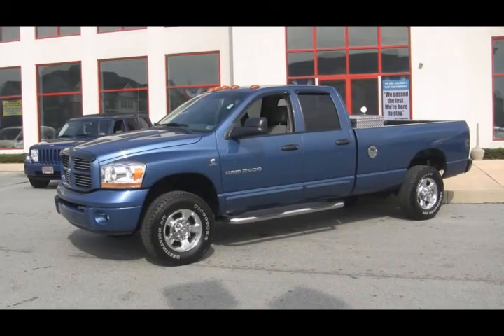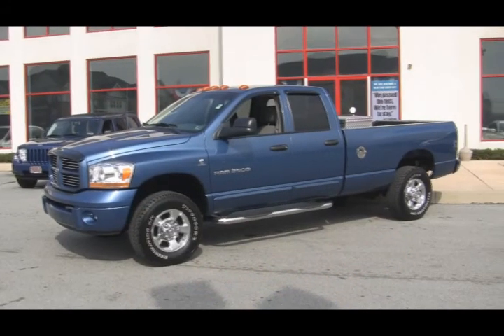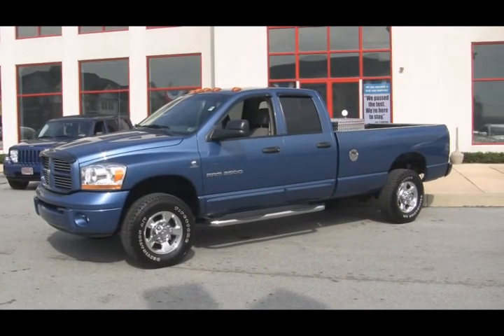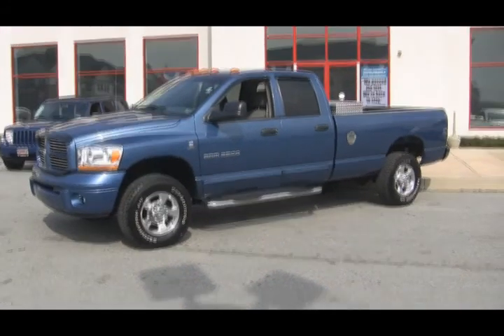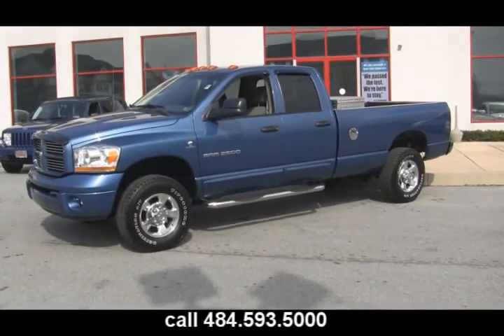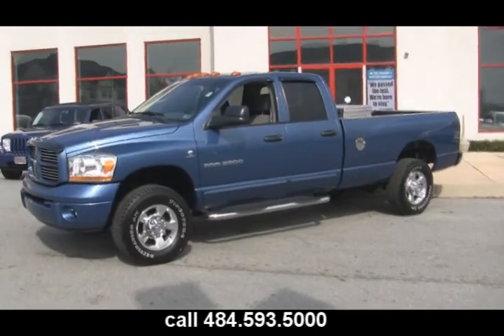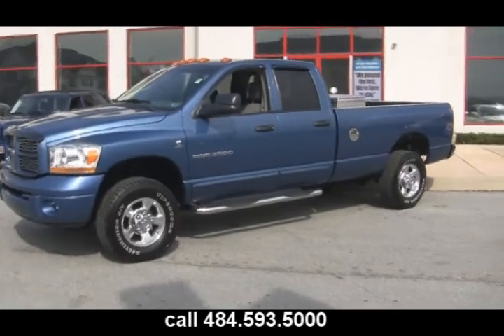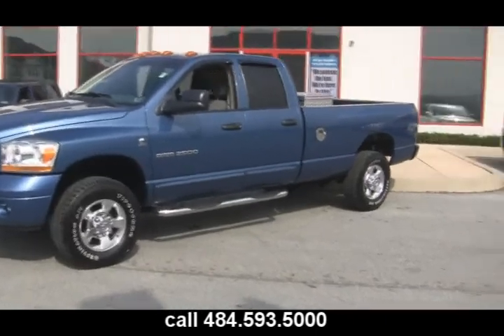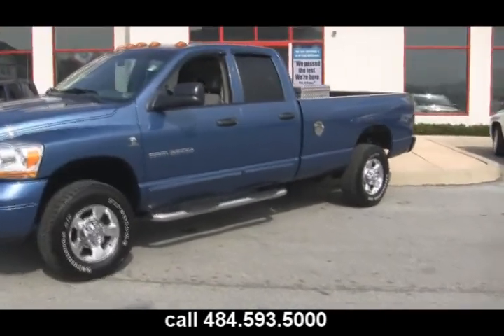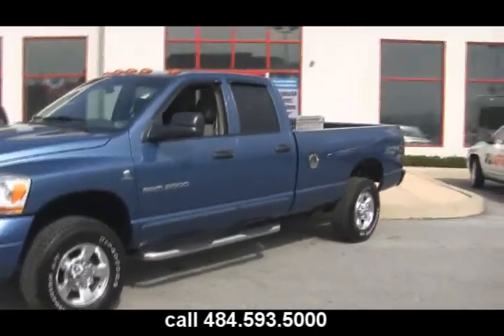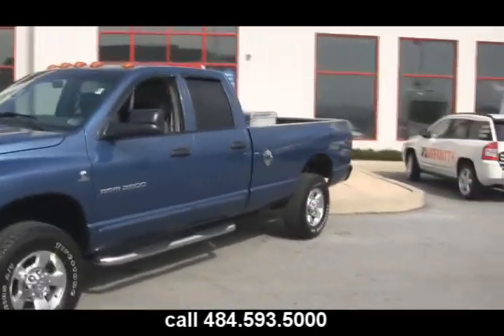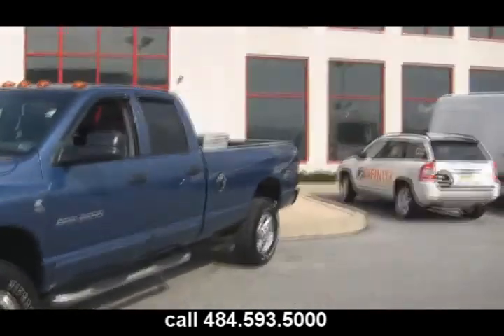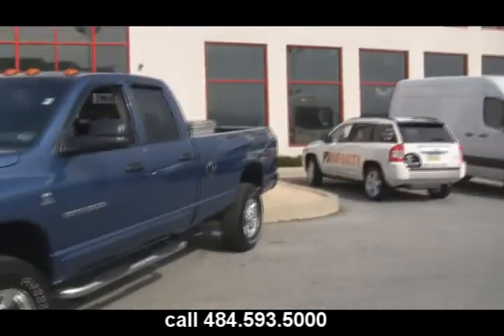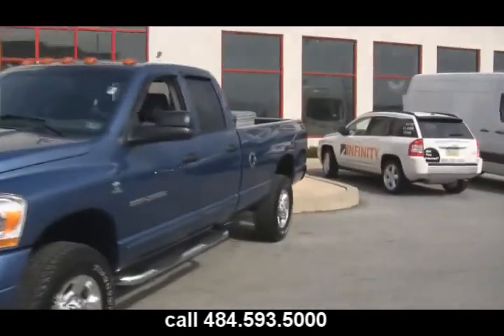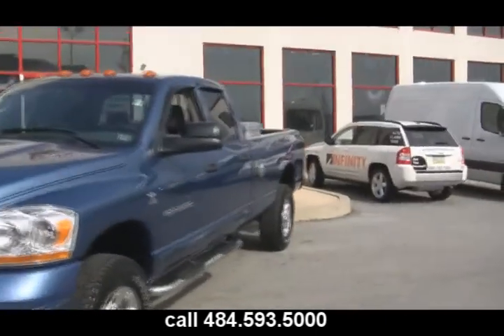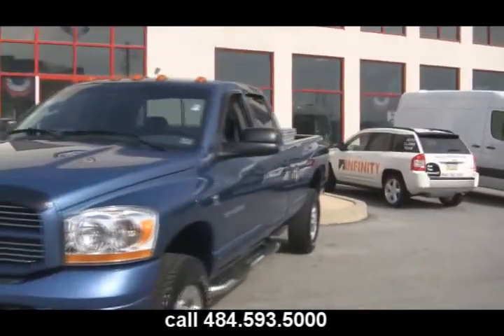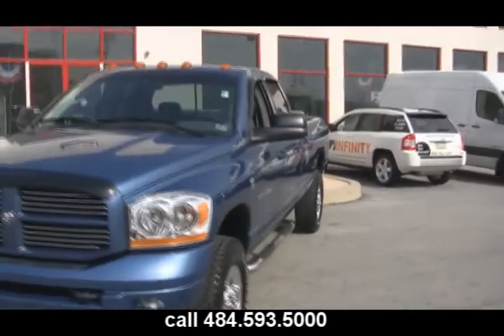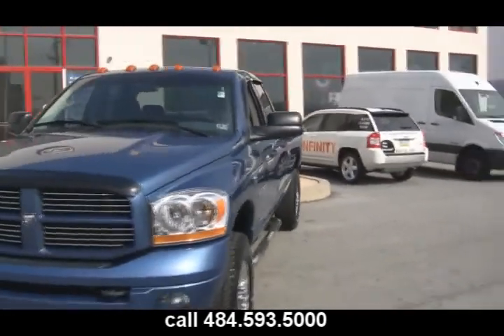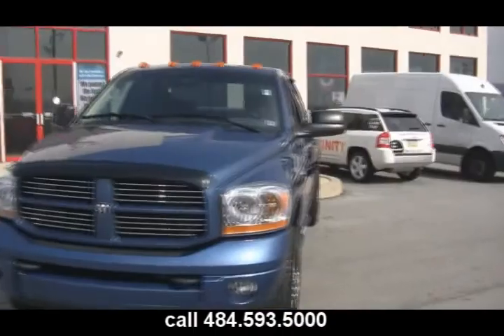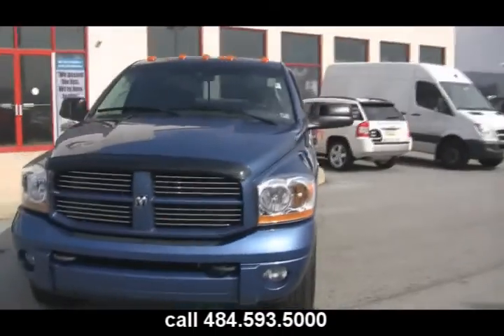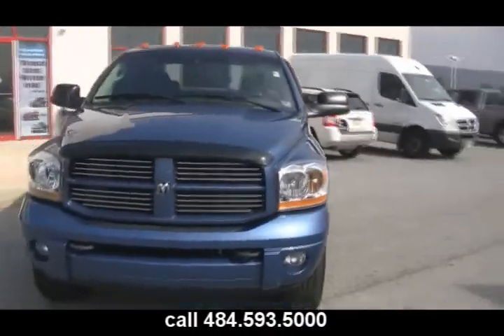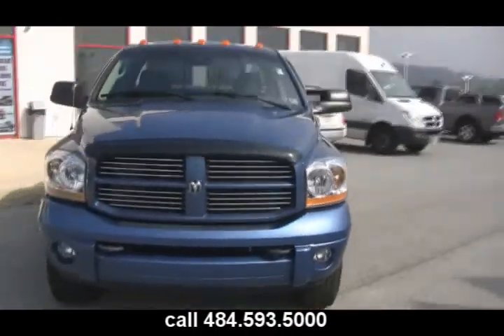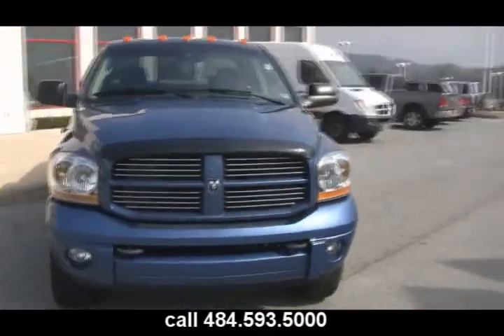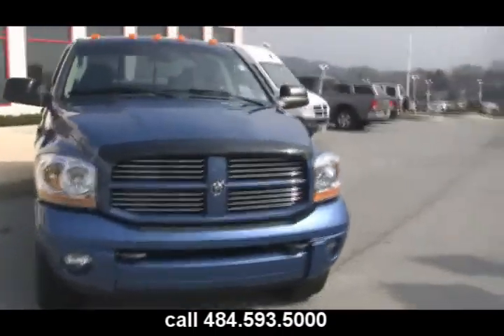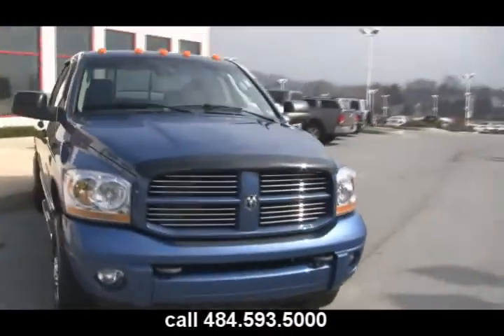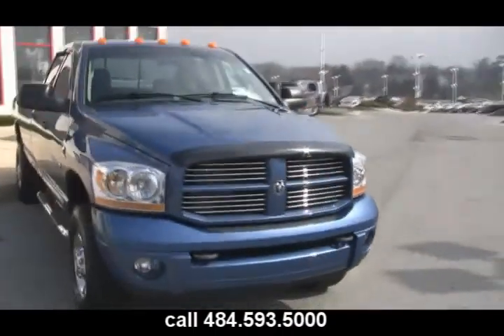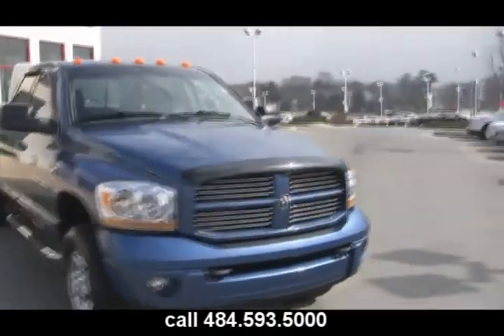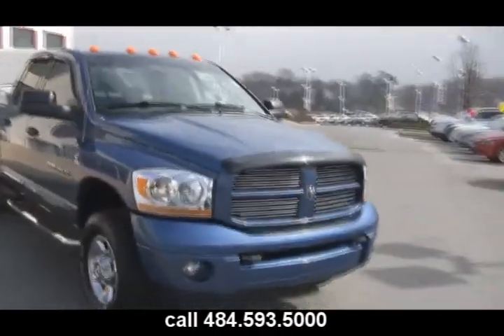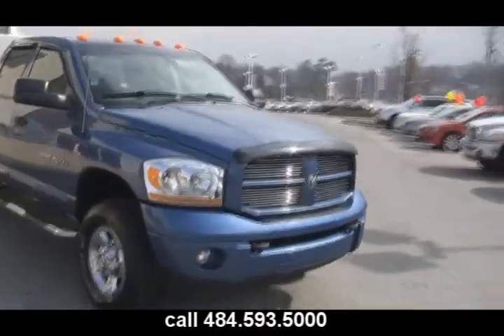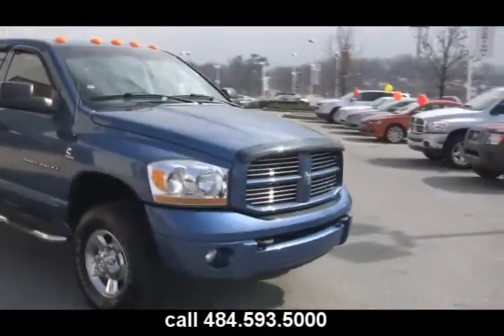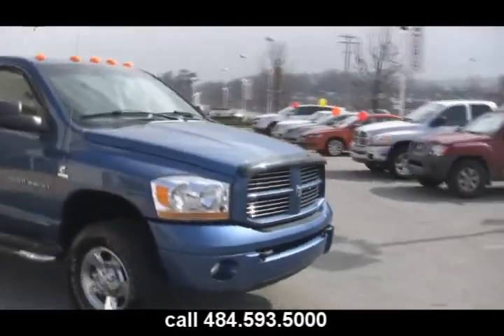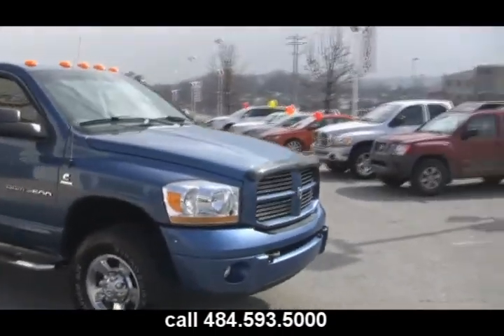I had to take 10 steps backward to fit this truck into the picture. It's a 2006 Ram 2500 Heavy Duty Sport in blue, with a quad cab configuration and an 8-foot bed.